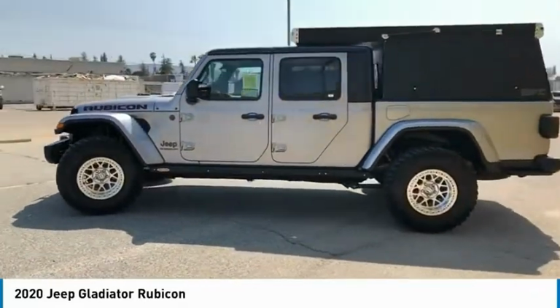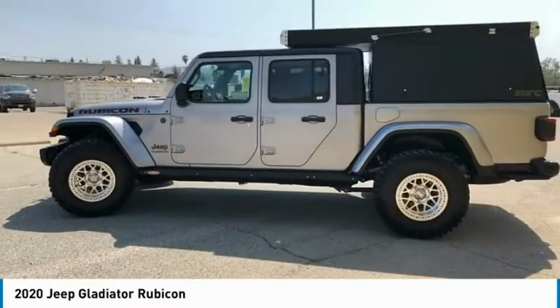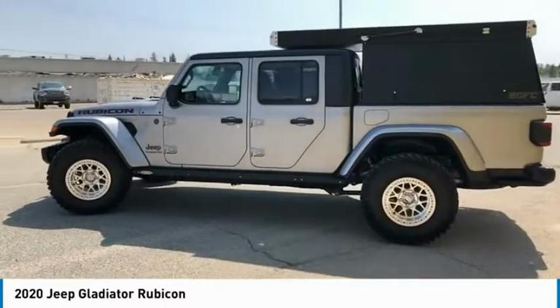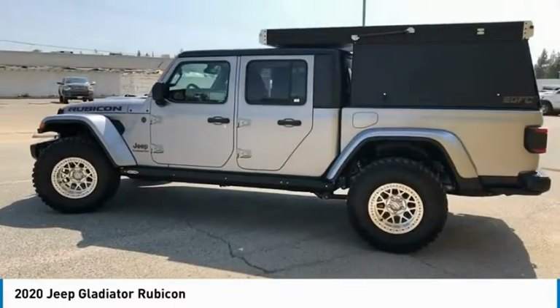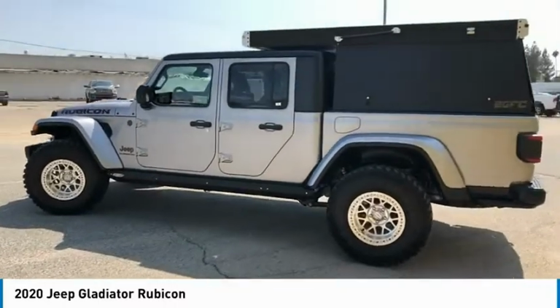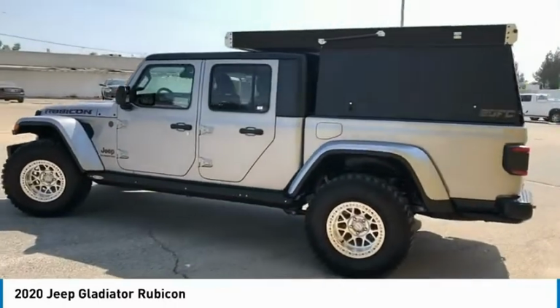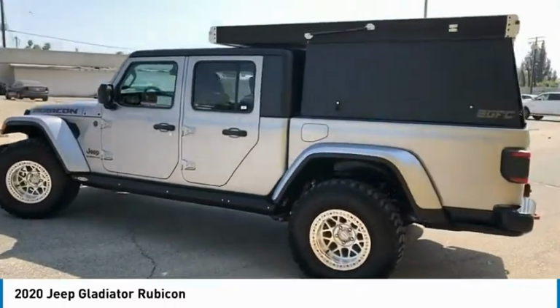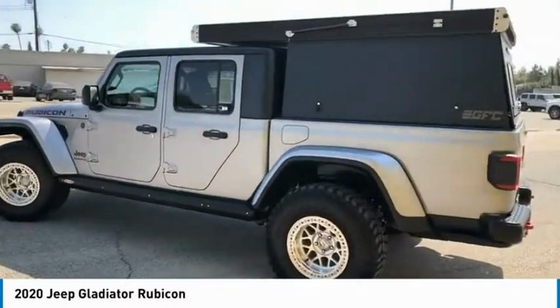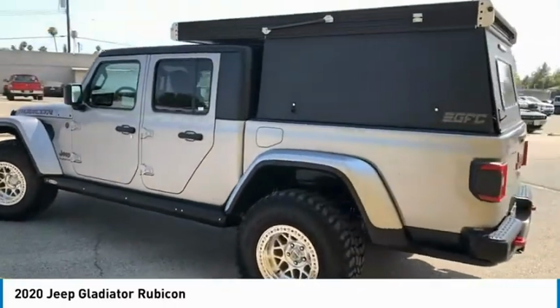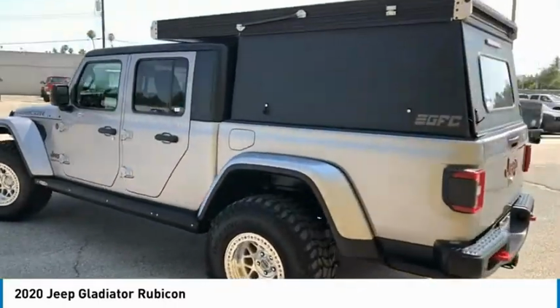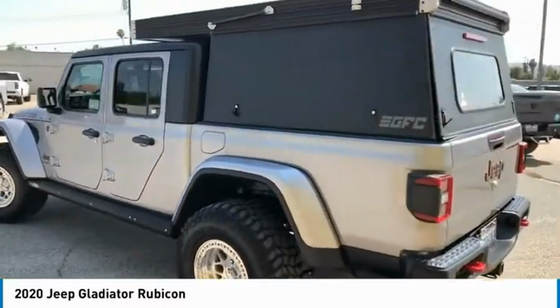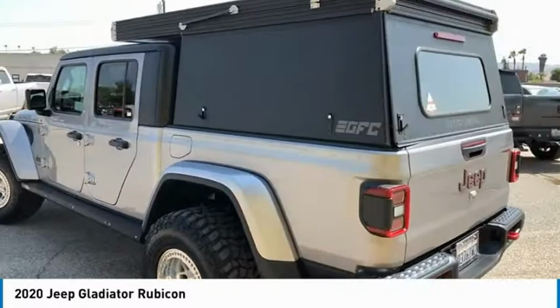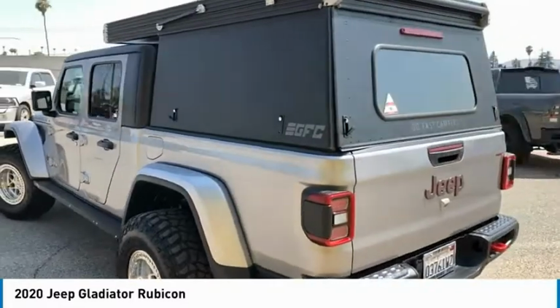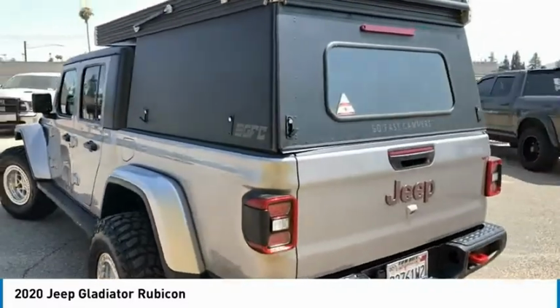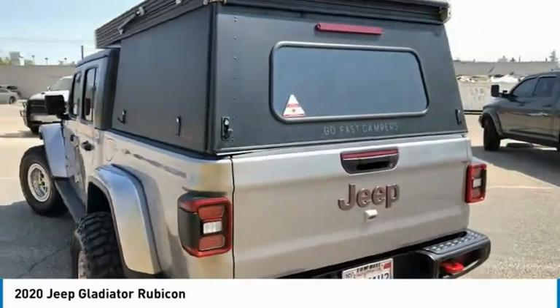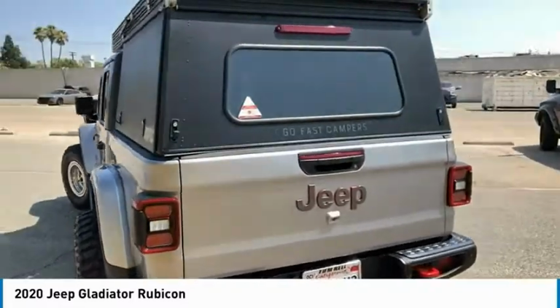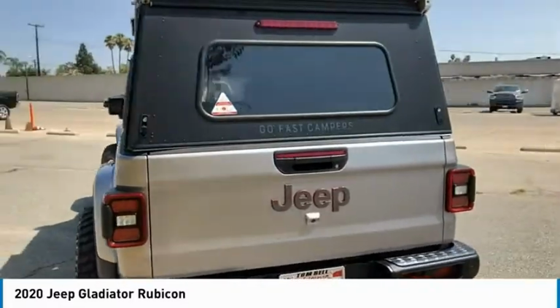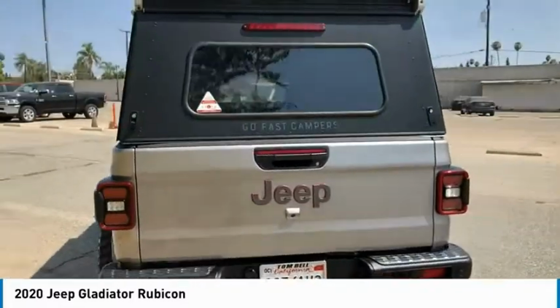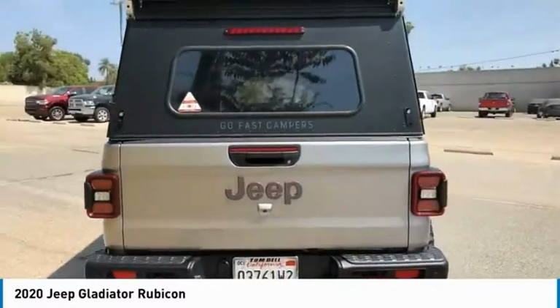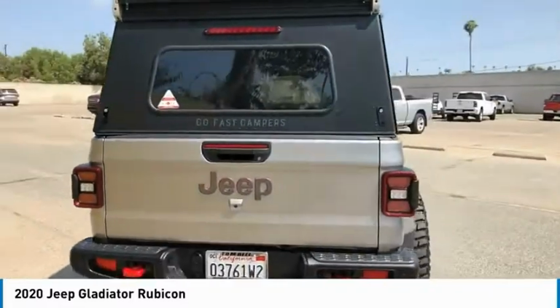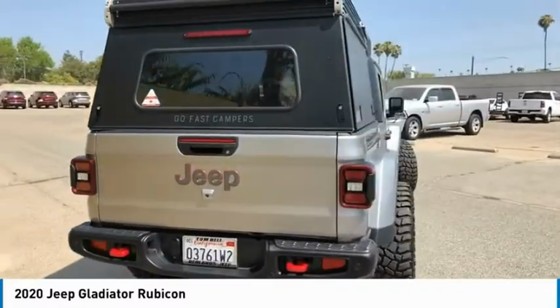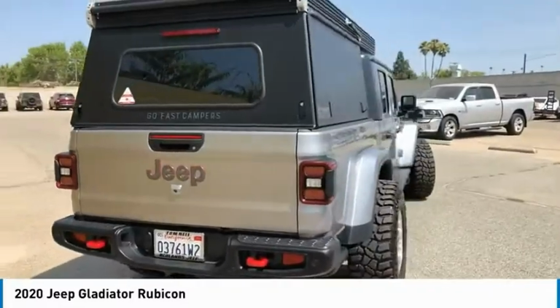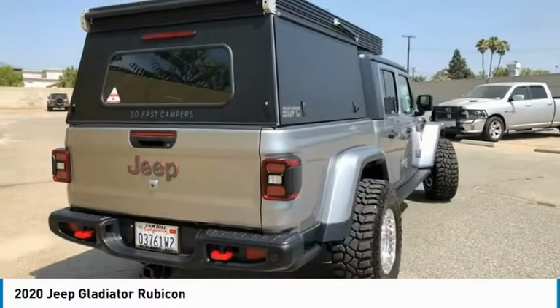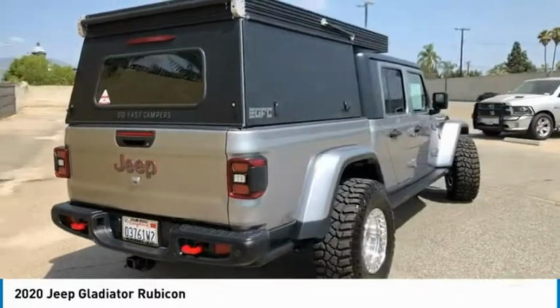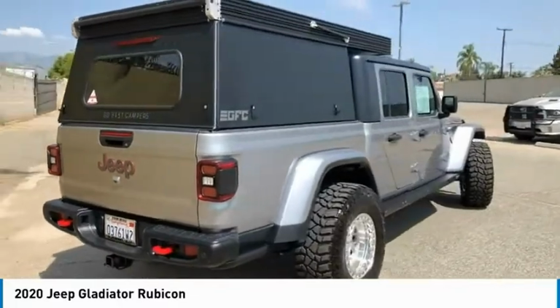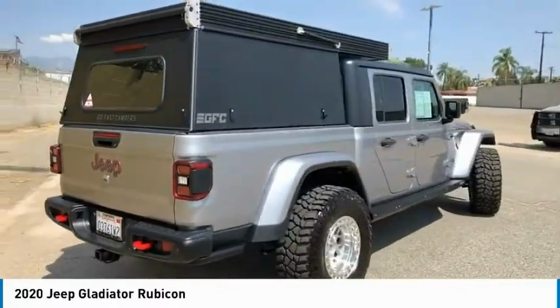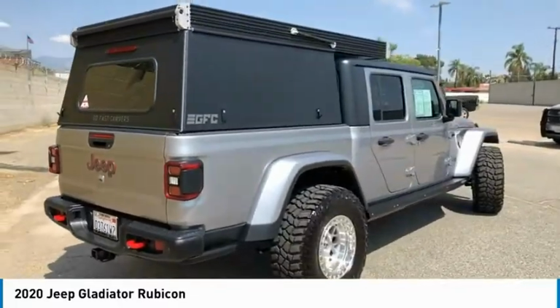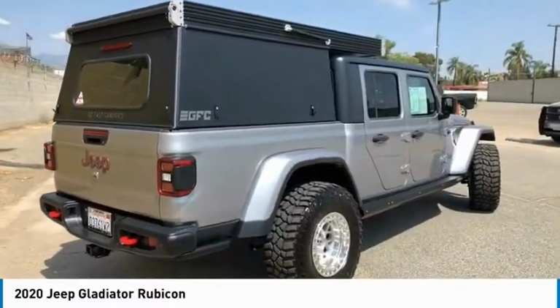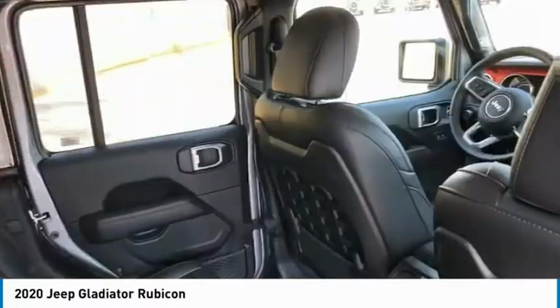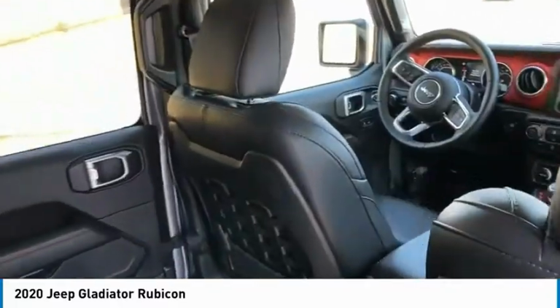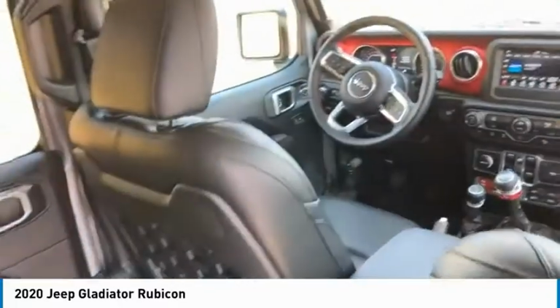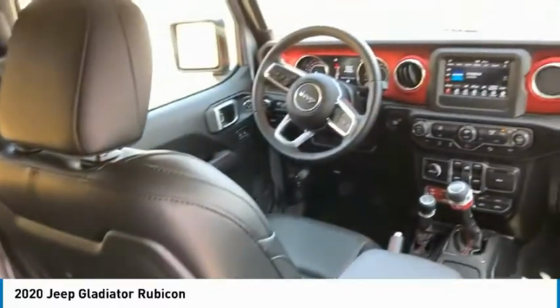Here are some of this vehicle's great options: towing package, aluminum wheels, heated side mirrors, traction control, daytime running lights, remote keyless entry, fog lights, rollover protection system, headlights auto off, mirror memory.